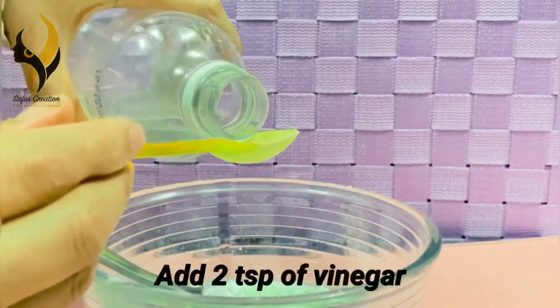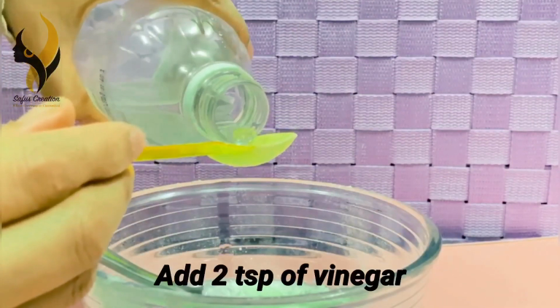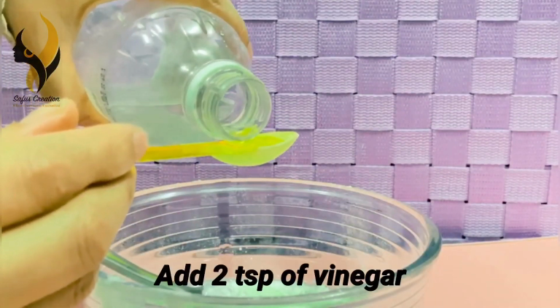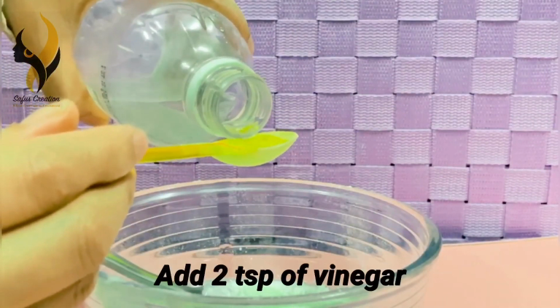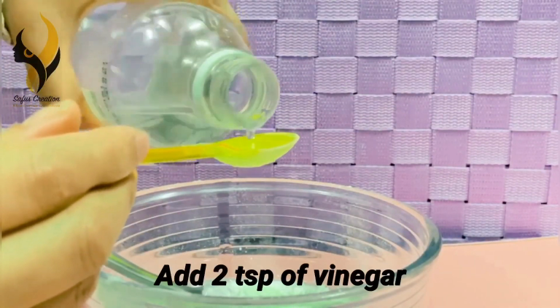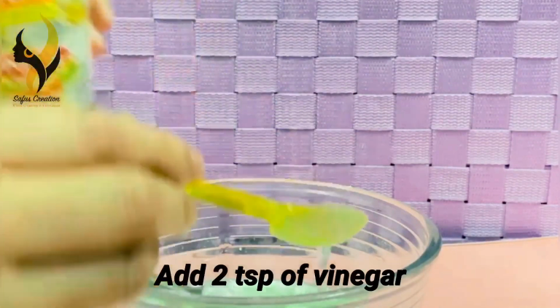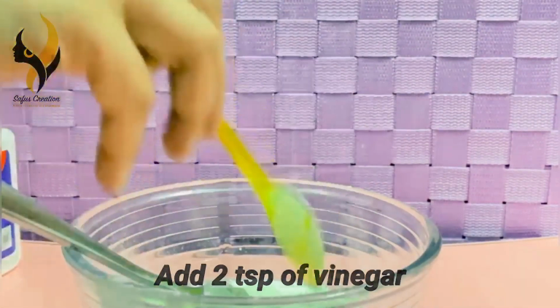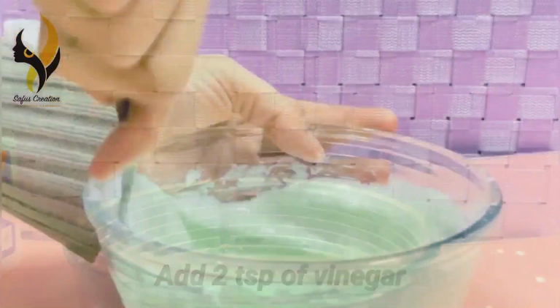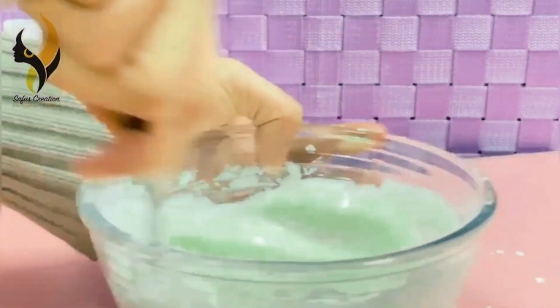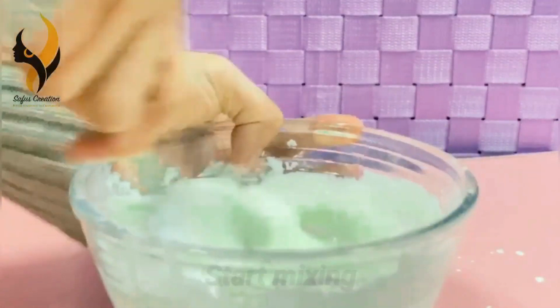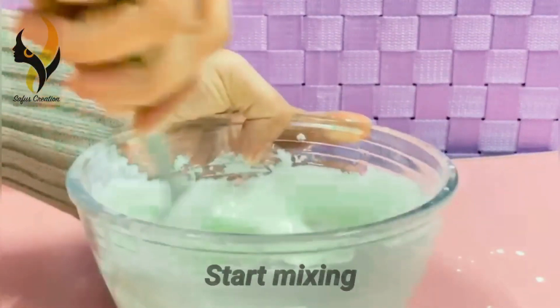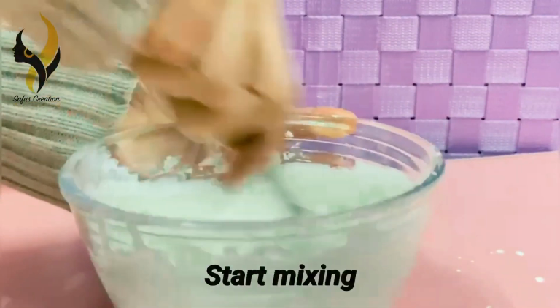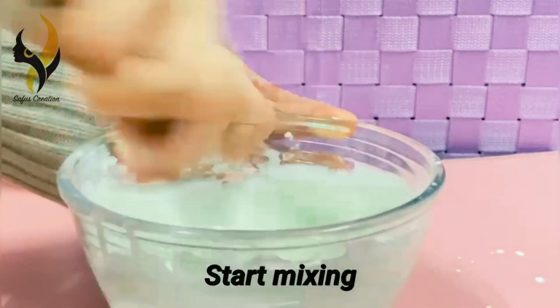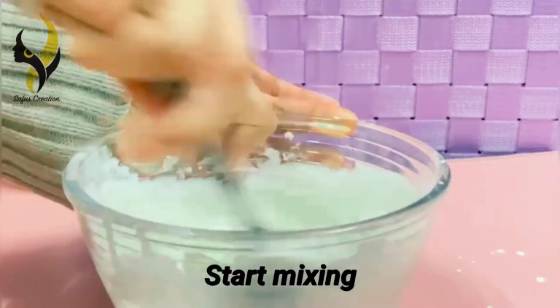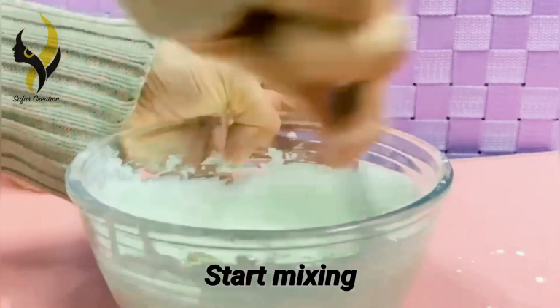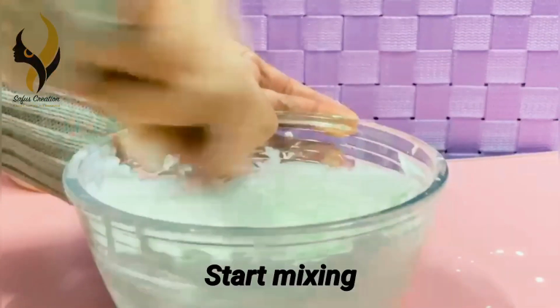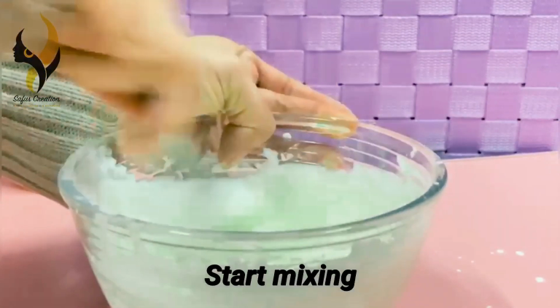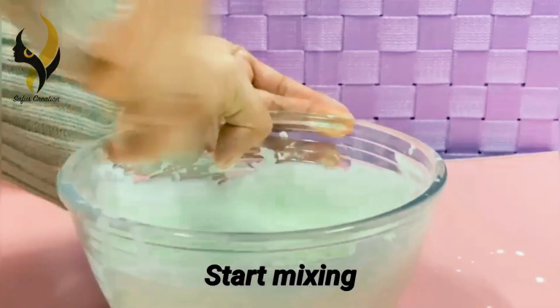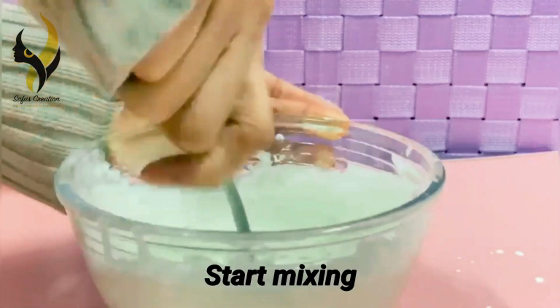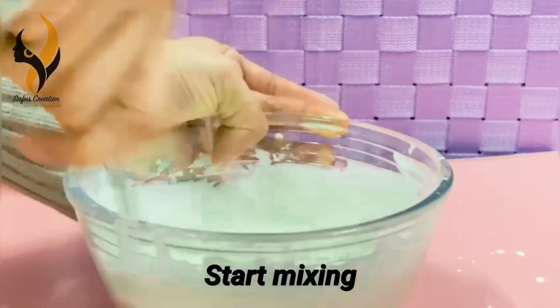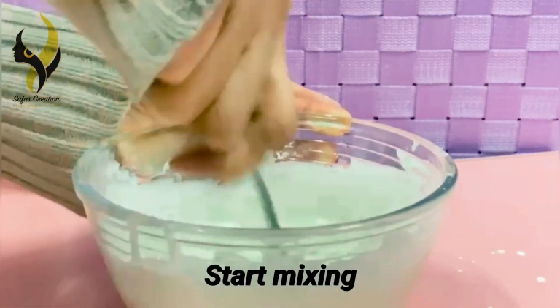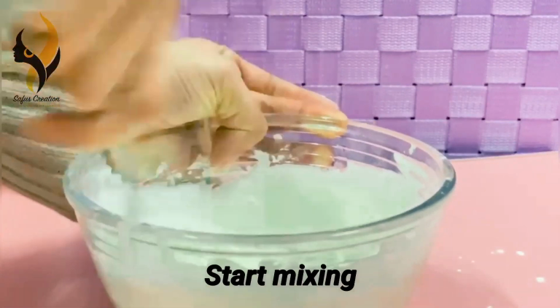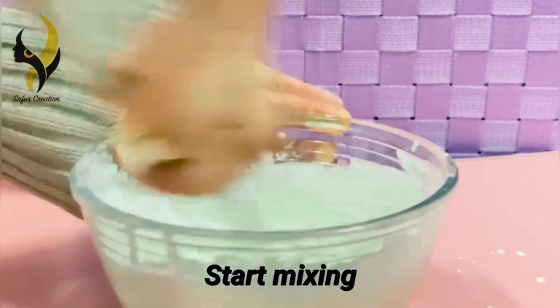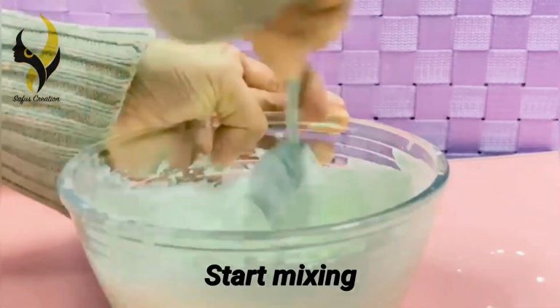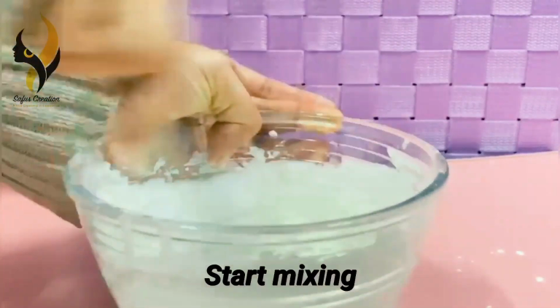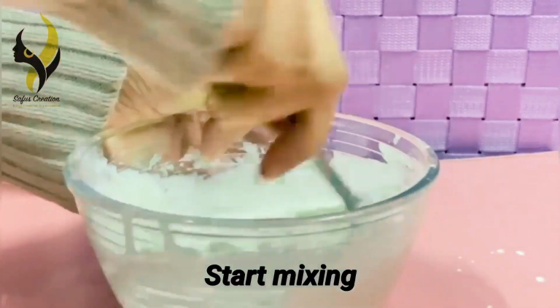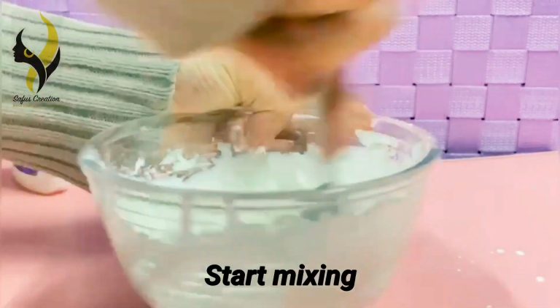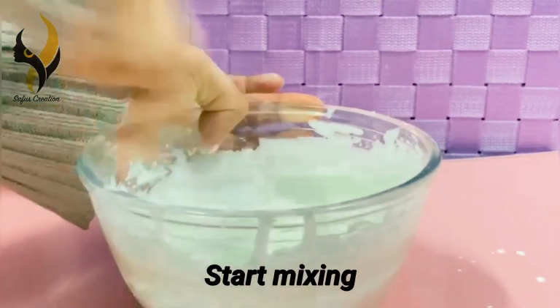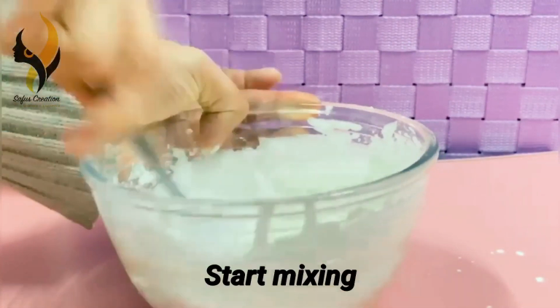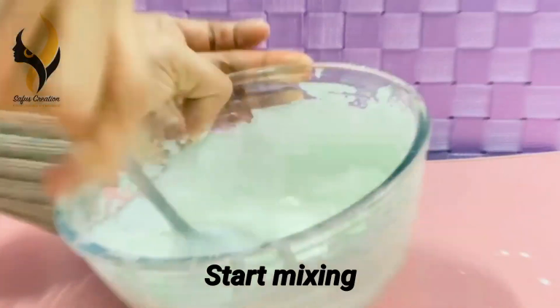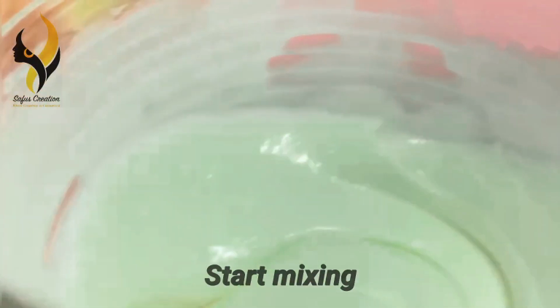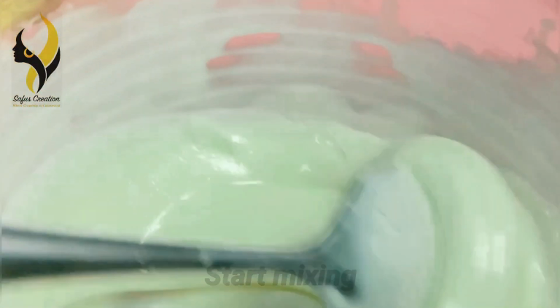Add two teaspoons of vinegar. If you are planning to store your clay, it is very important to add vinegar, as it acts as a preservative. You can also use lemon juice instead of vinegar. Now start mixing.